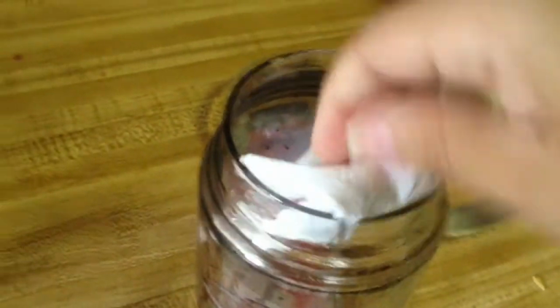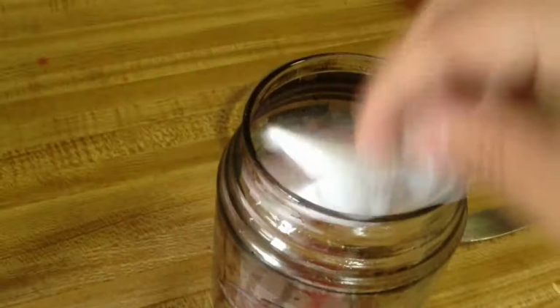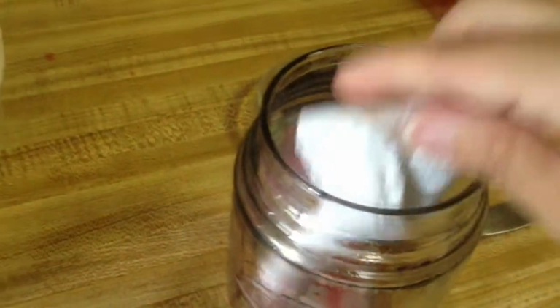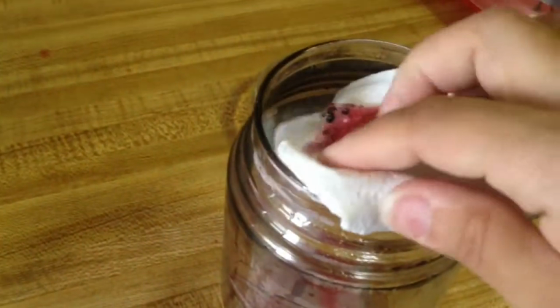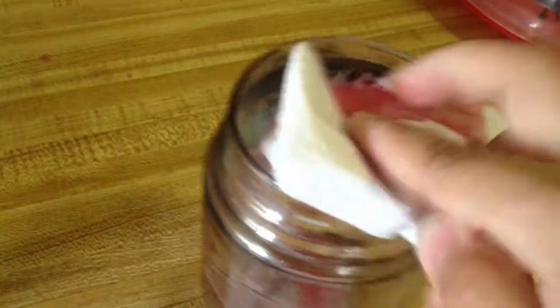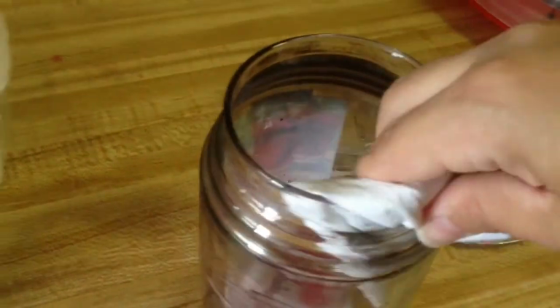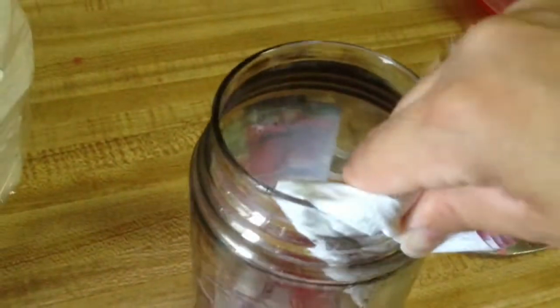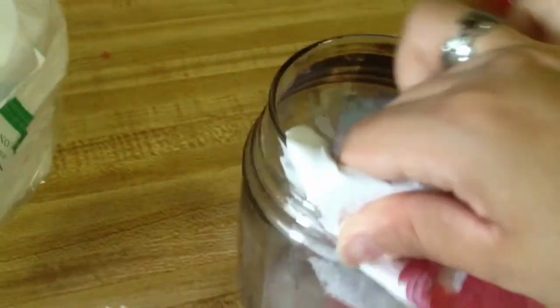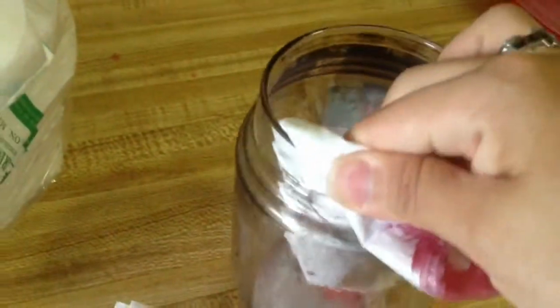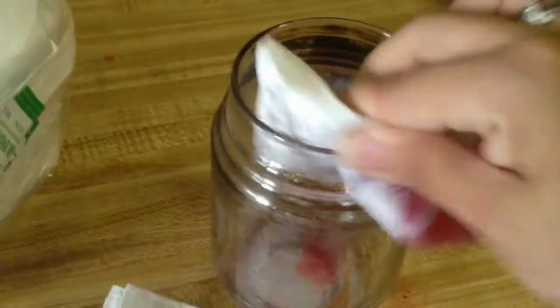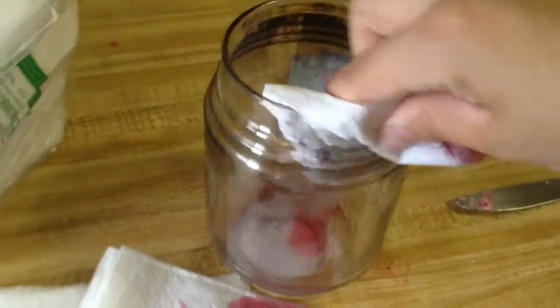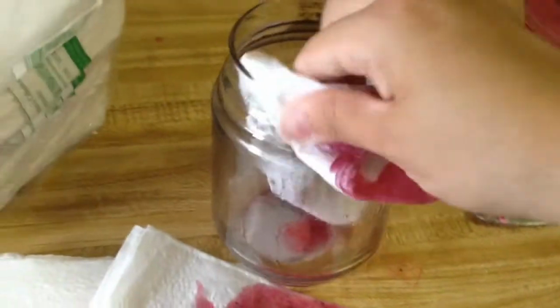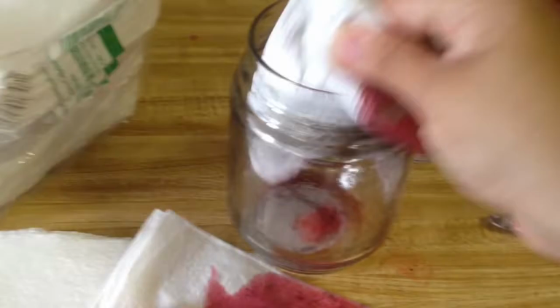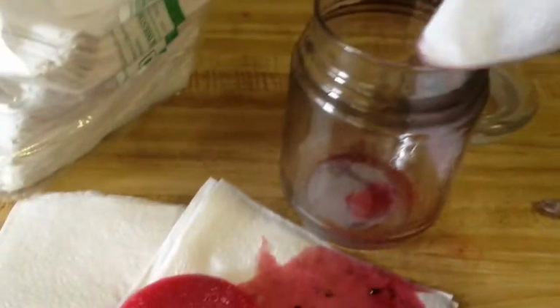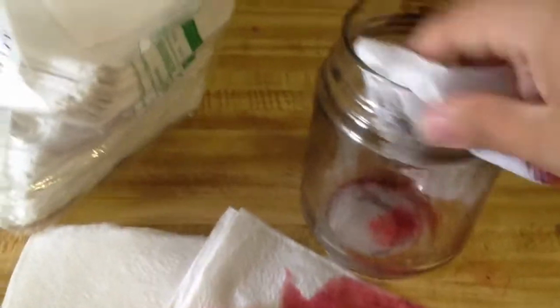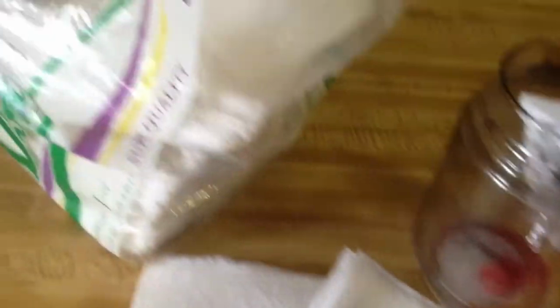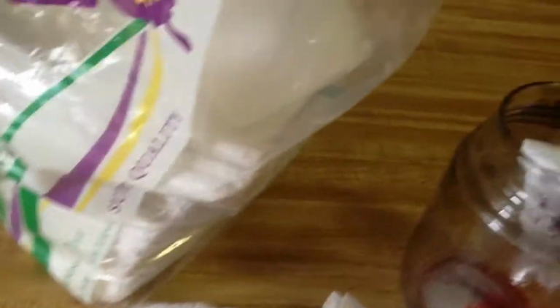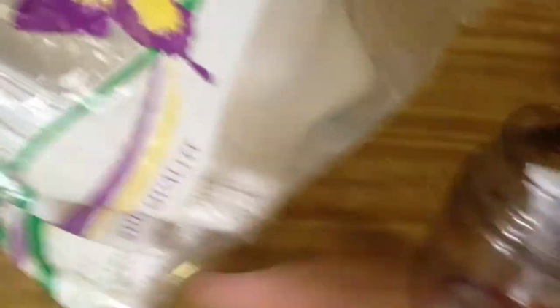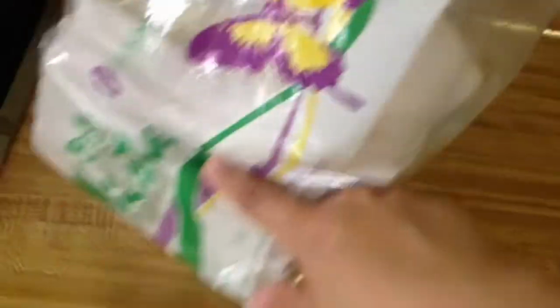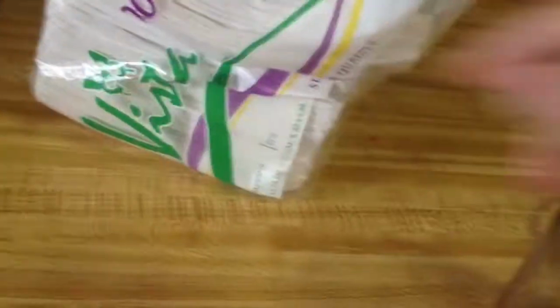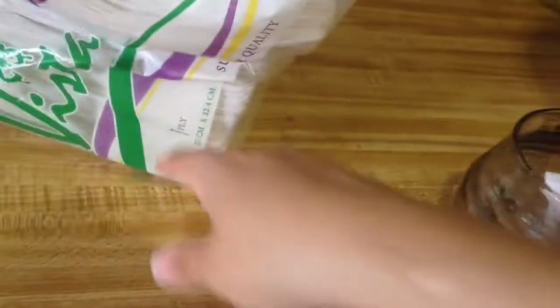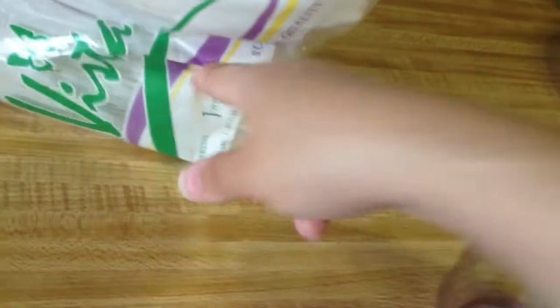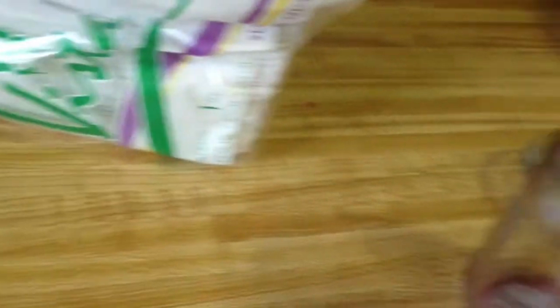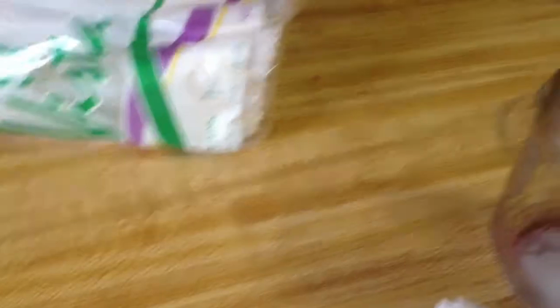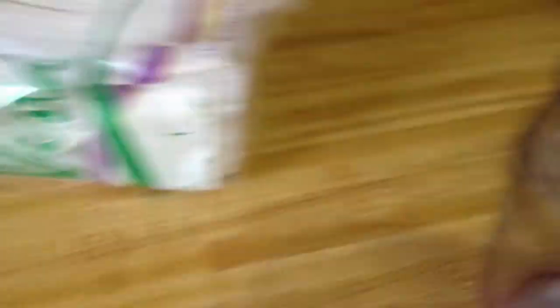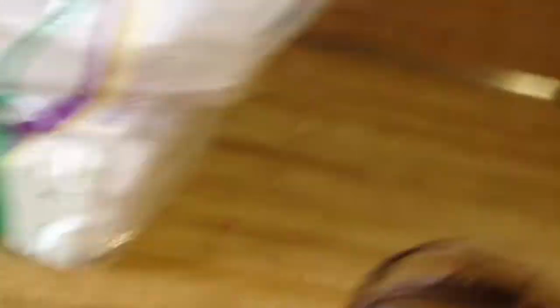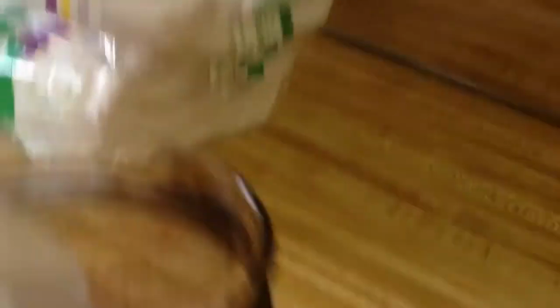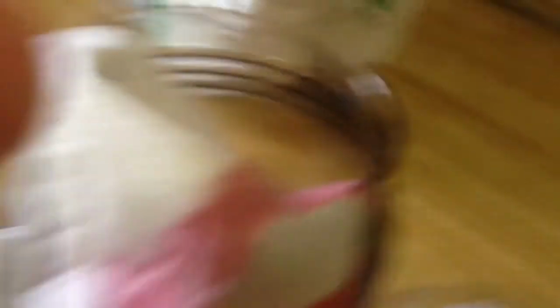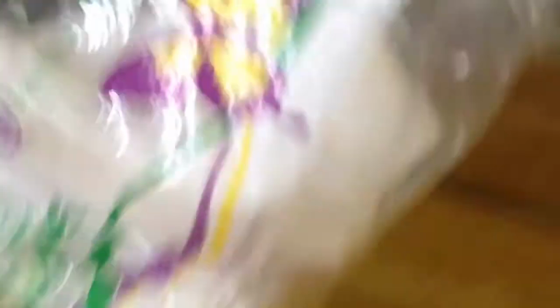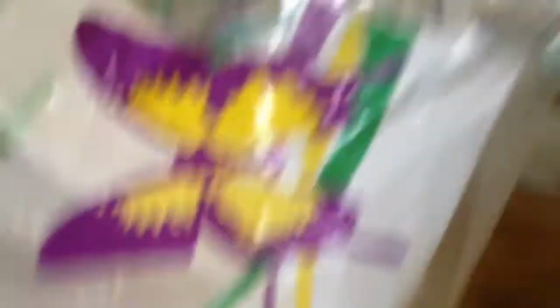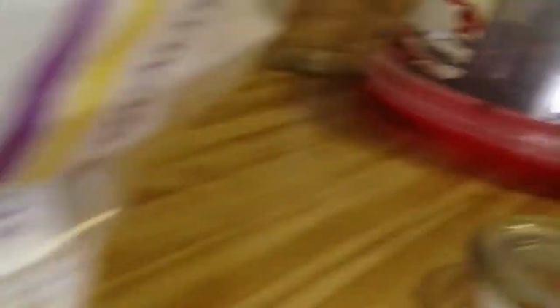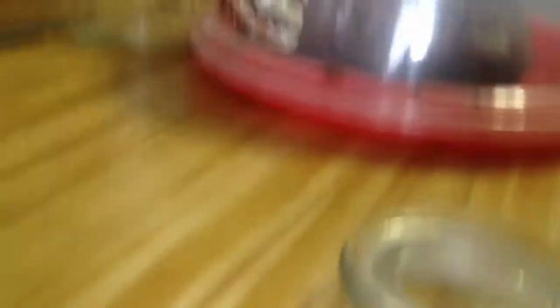I'm just gonna pour that out here — so it's gonna come out — and then you're just gonna go around wiping this down. I'm gonna set the phone down so I can wipe it down and then I'll come back.